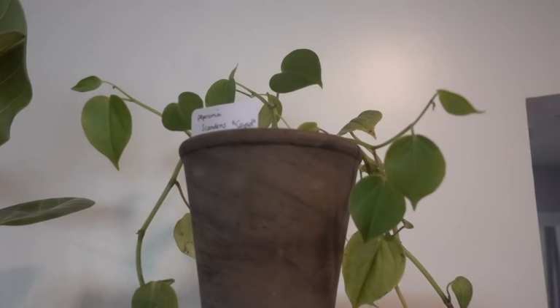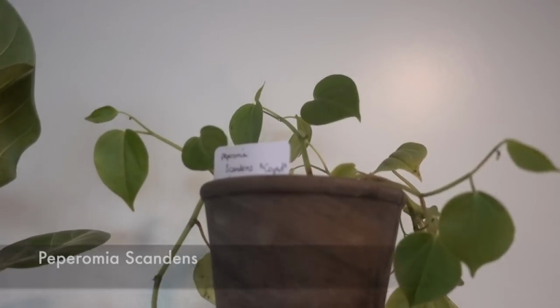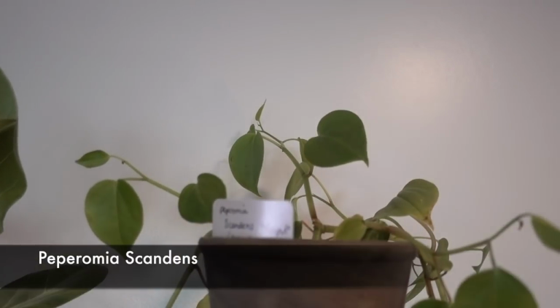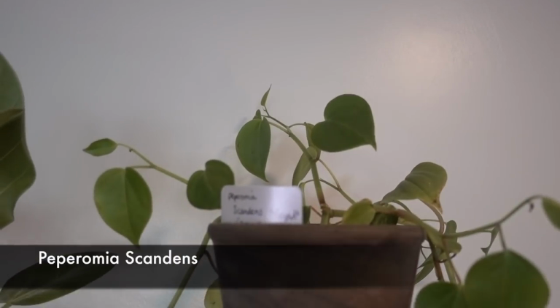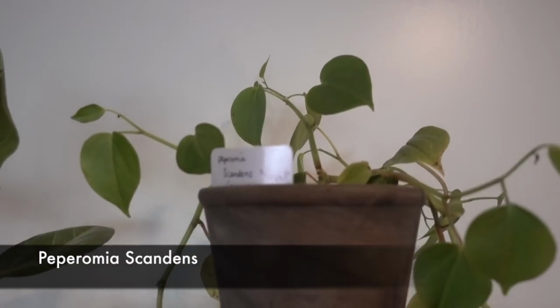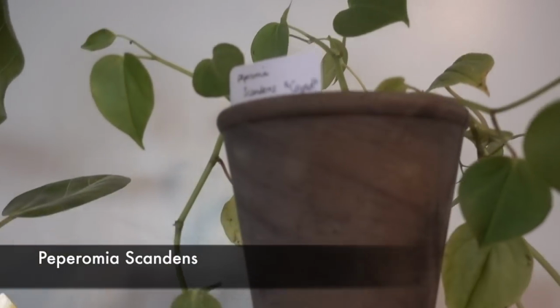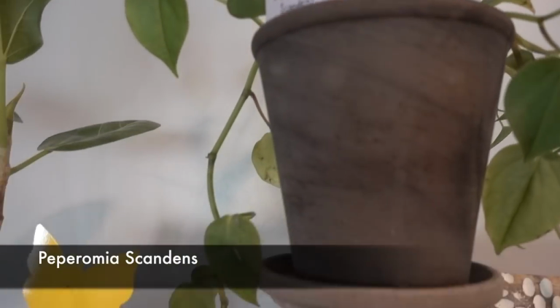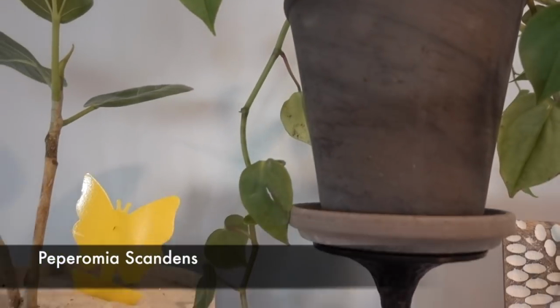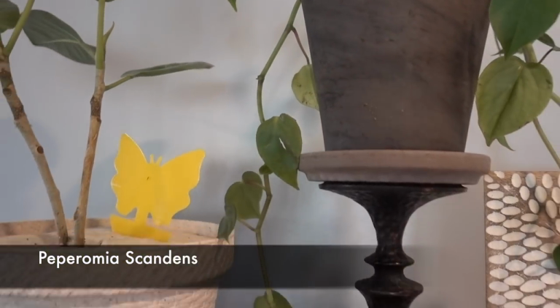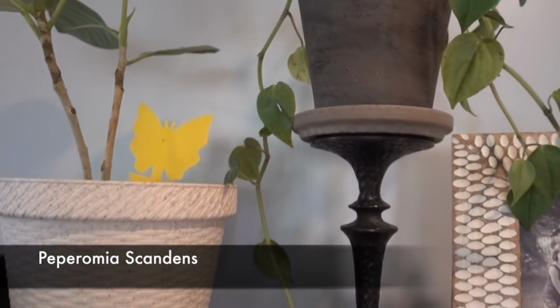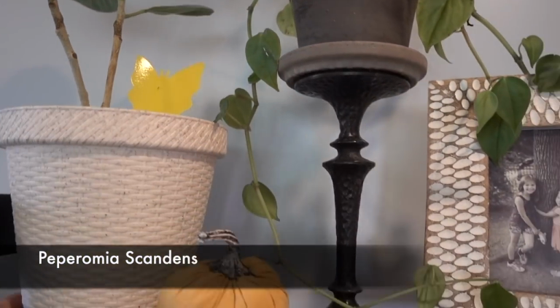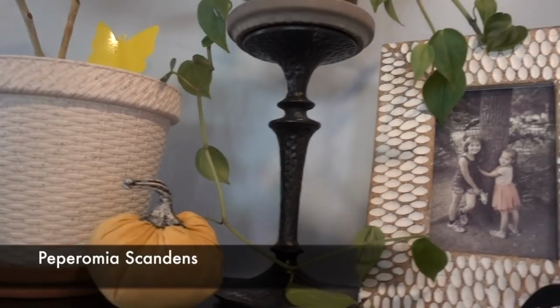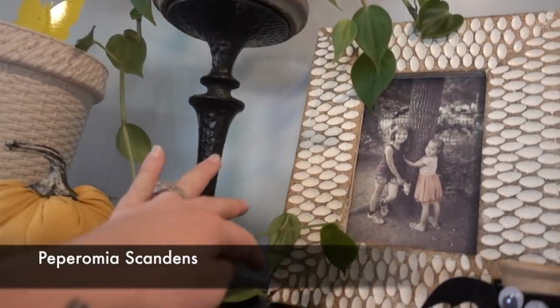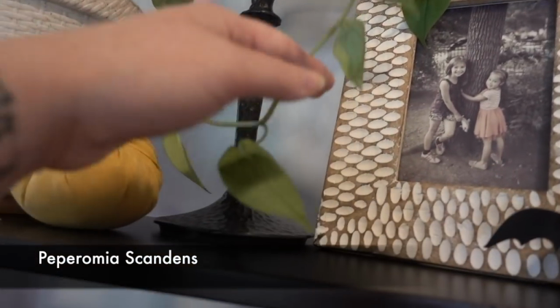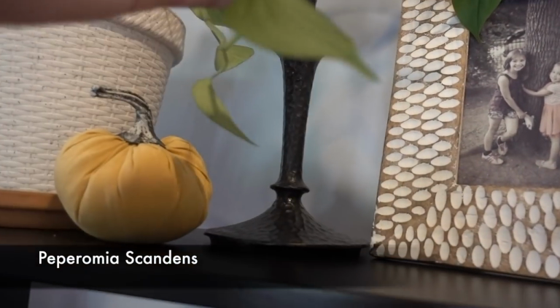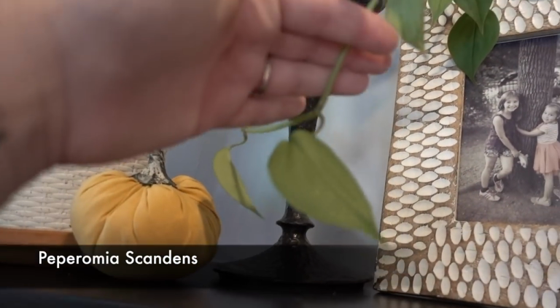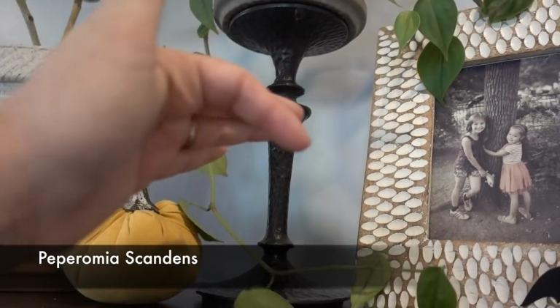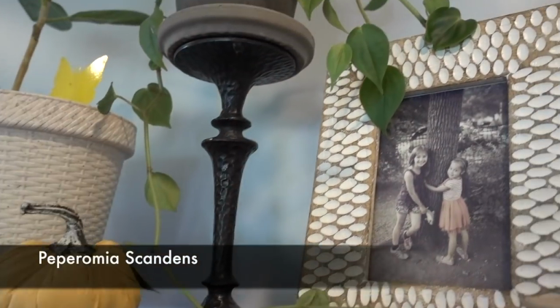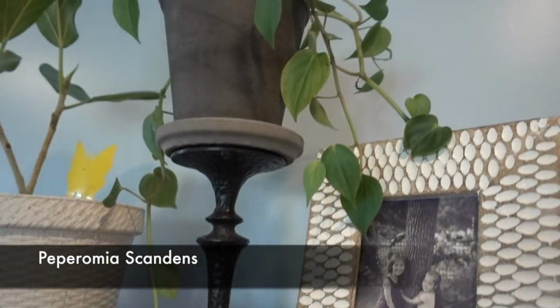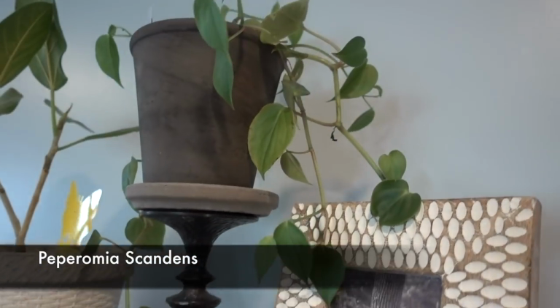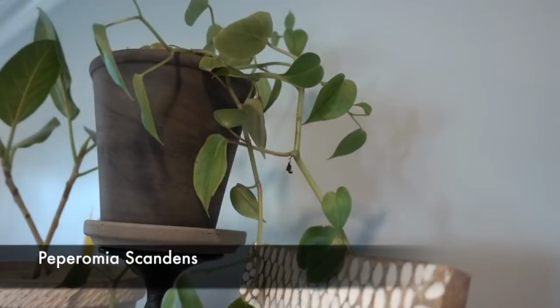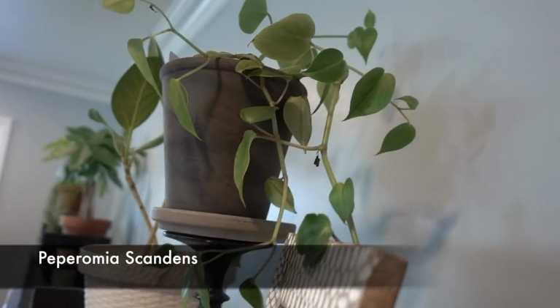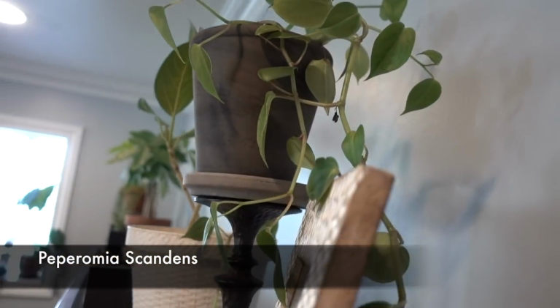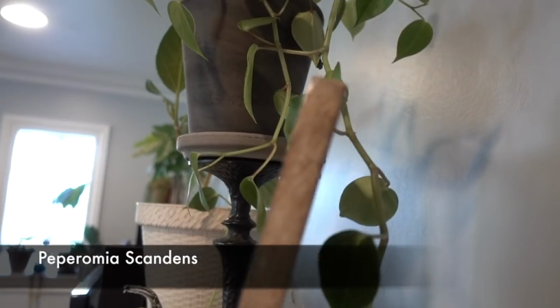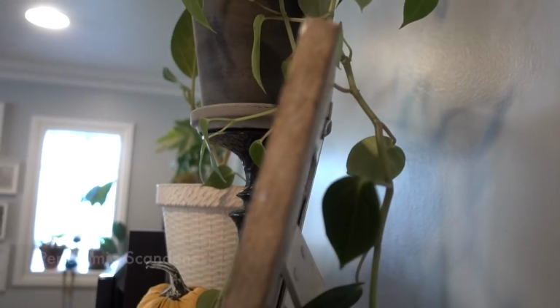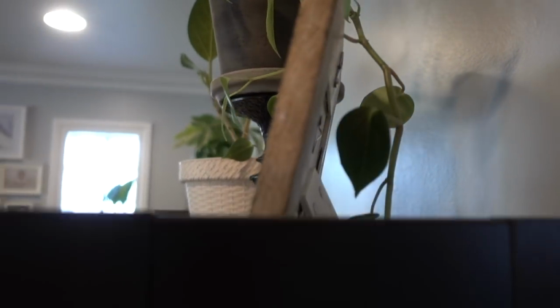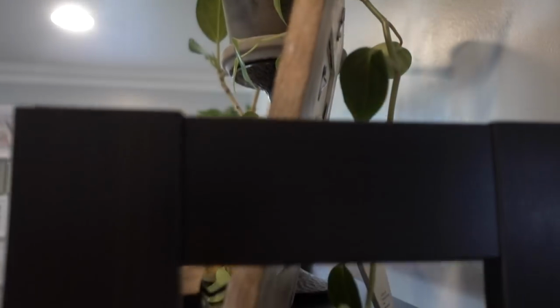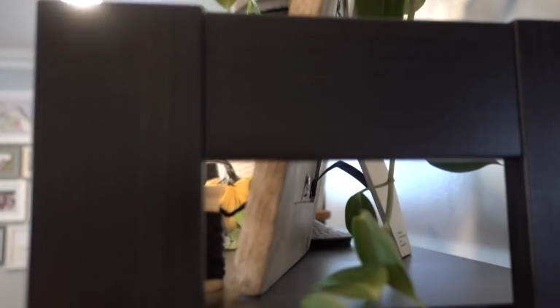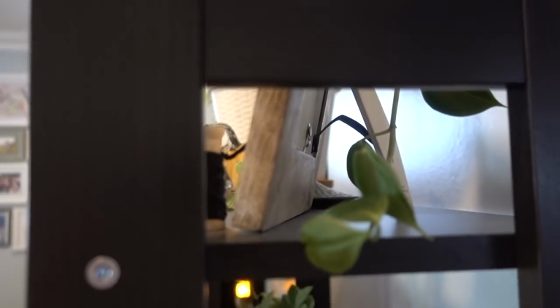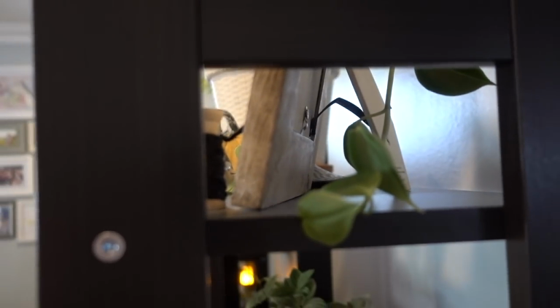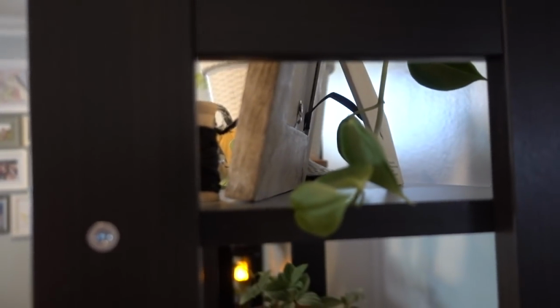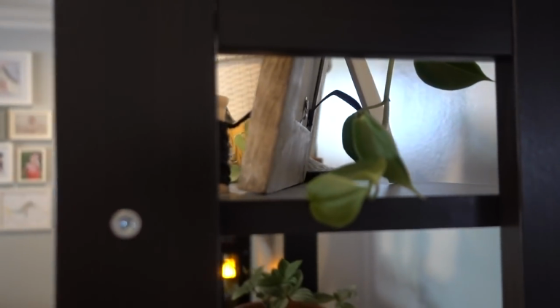My Peperomia scandens has grown like a monster — look at how long it trails! It goes all the way from the top of the shelf way back and down.